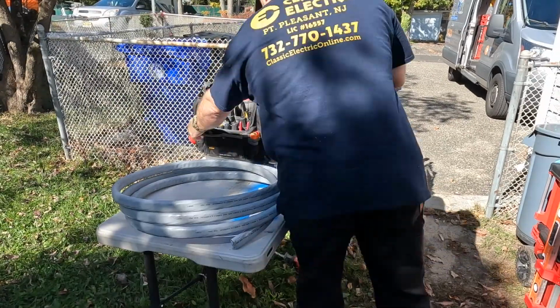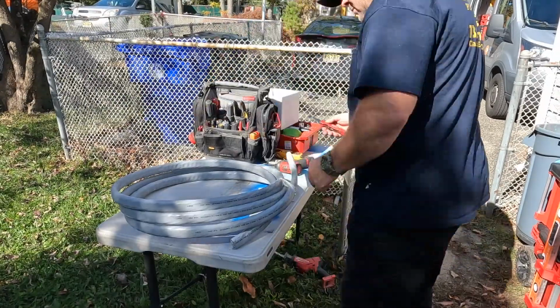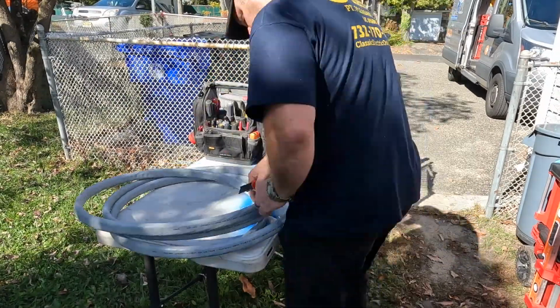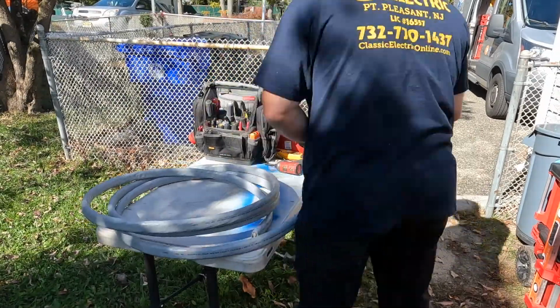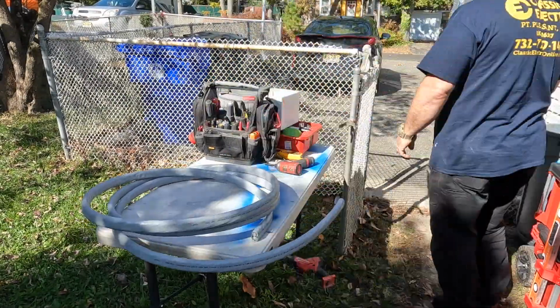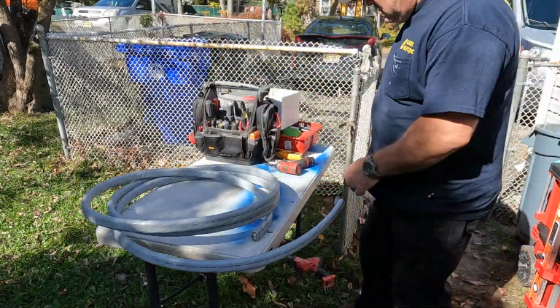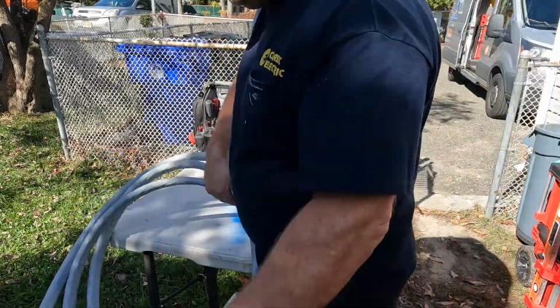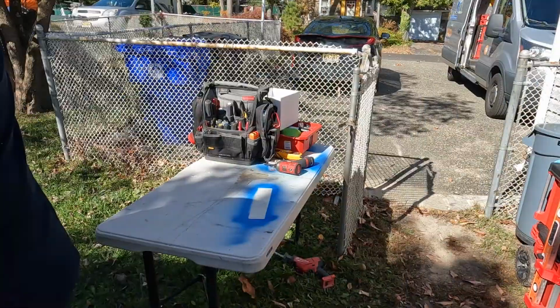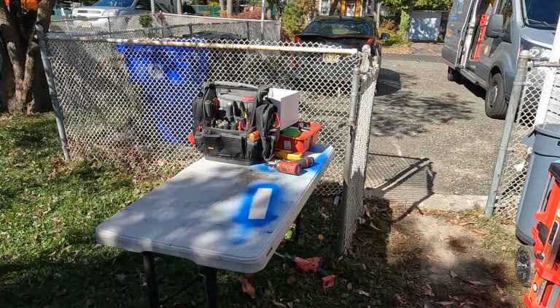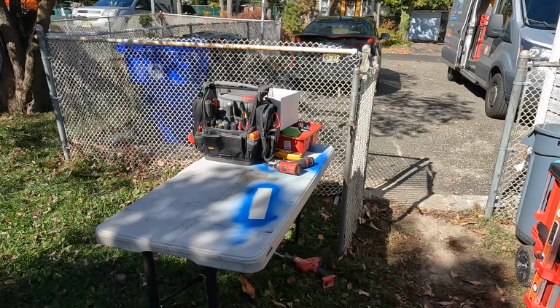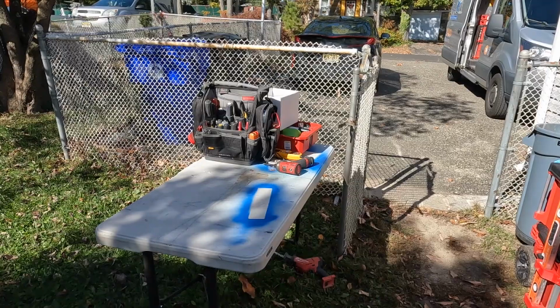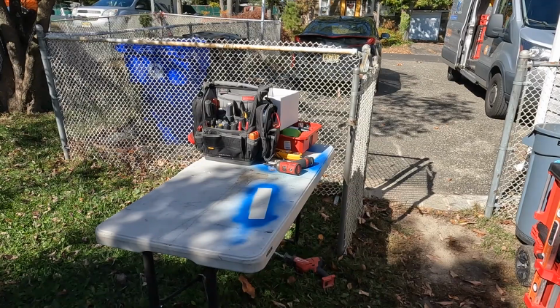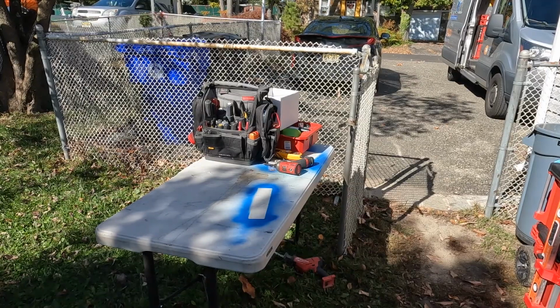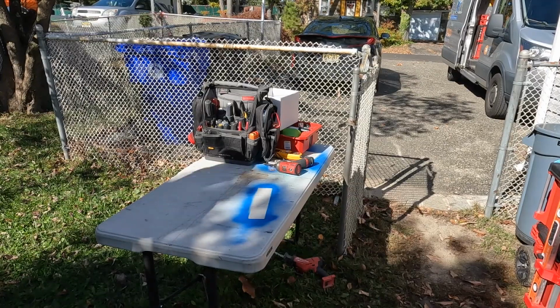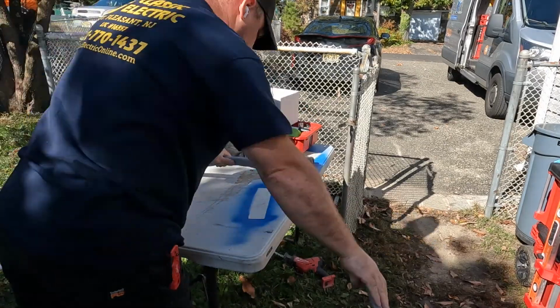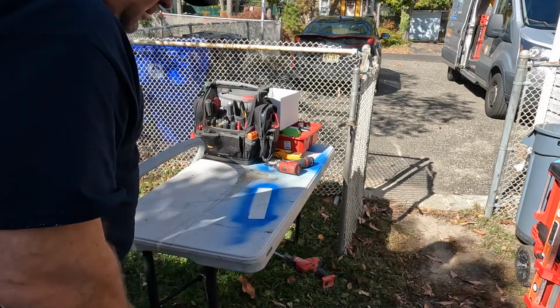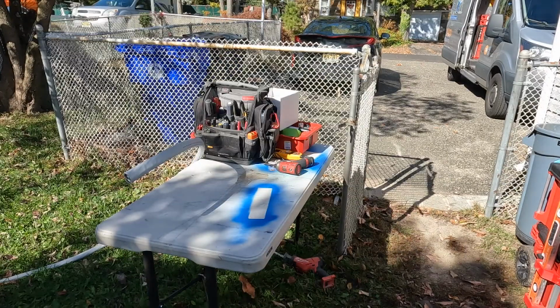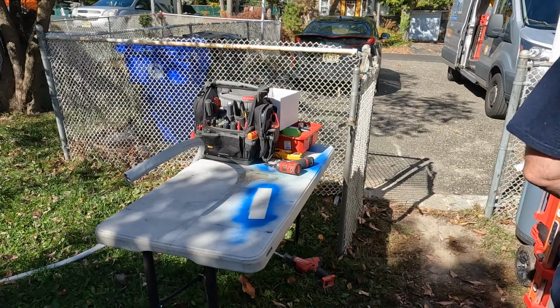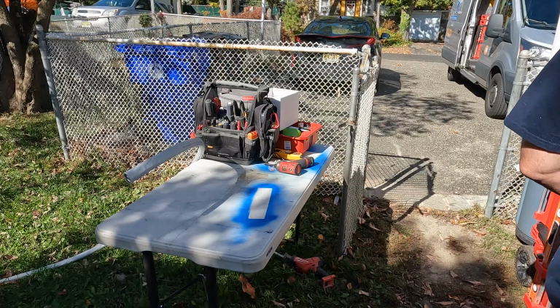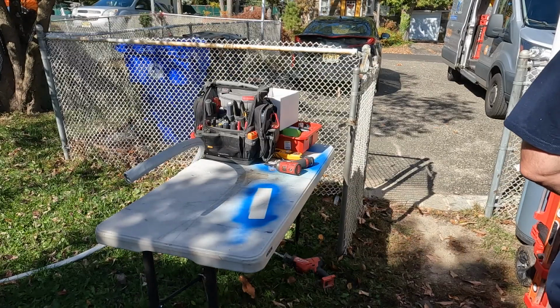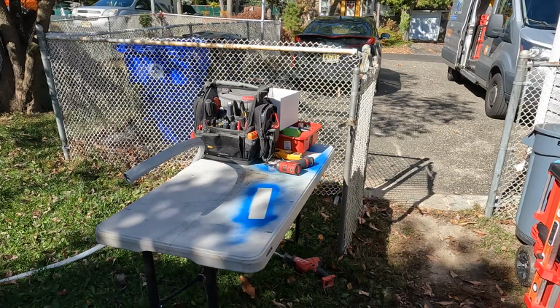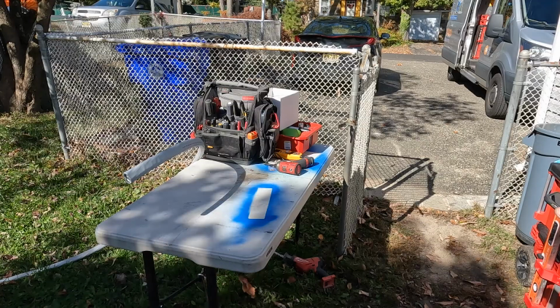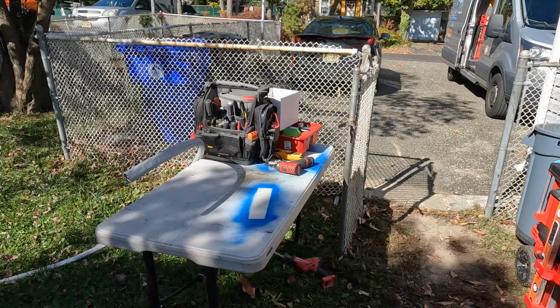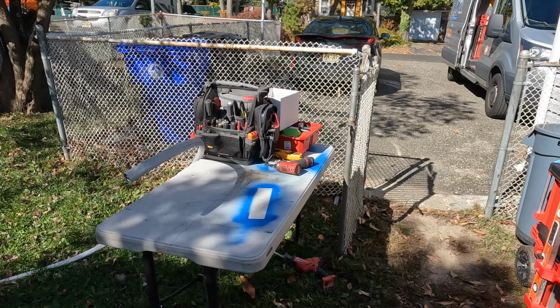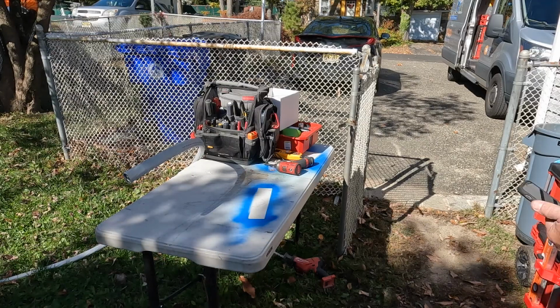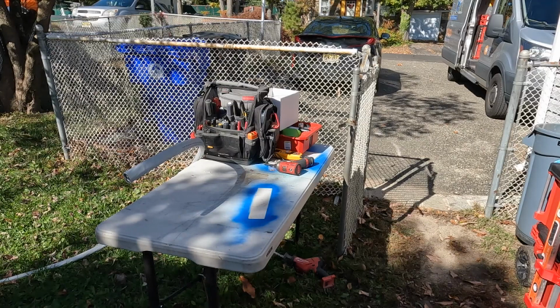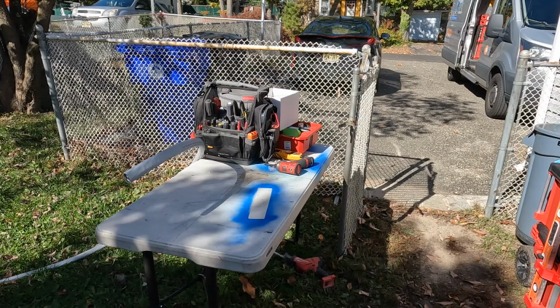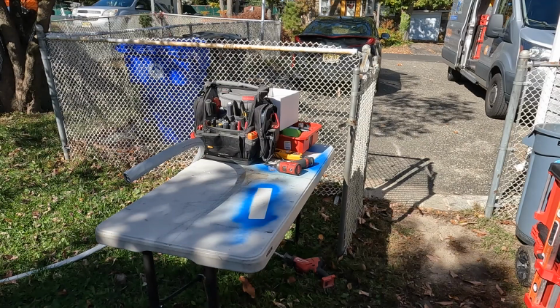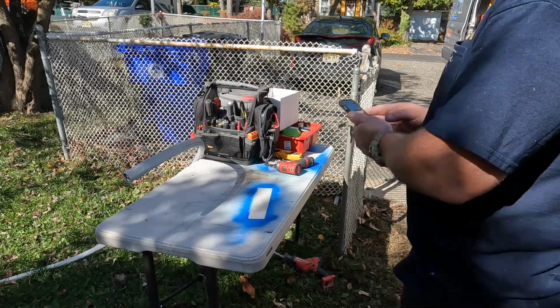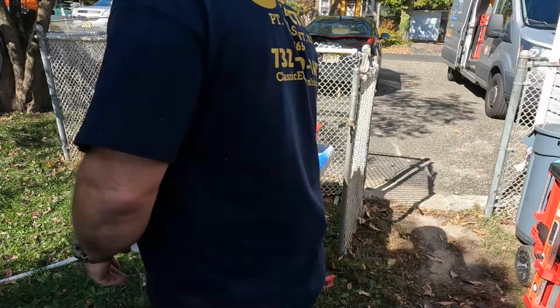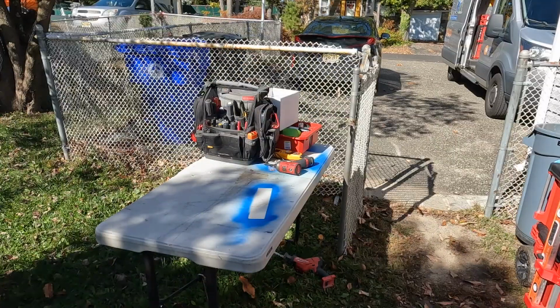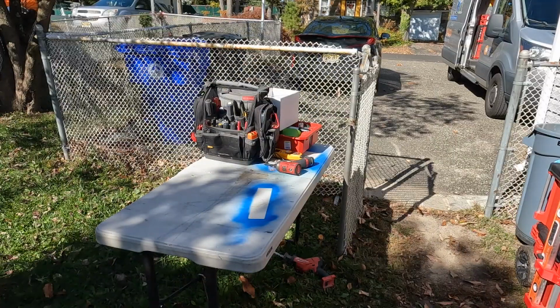I'm using 200 amp SEU cable — service entrance conductors. These are aluminum: the two hots are 4/0 aluminum and the grounded neutral conductor is 2/0 aluminum.